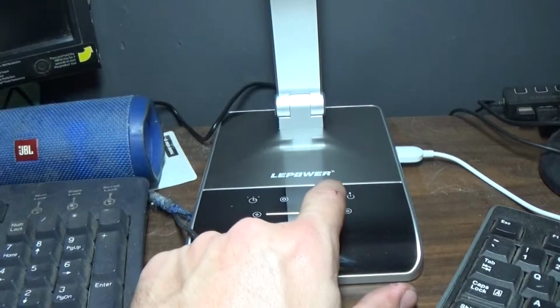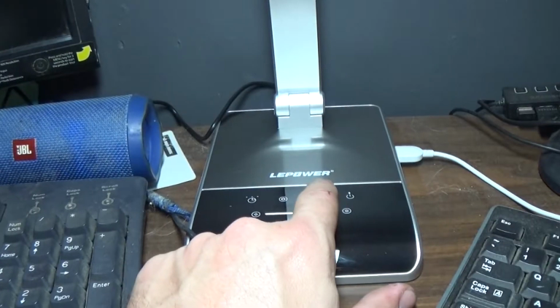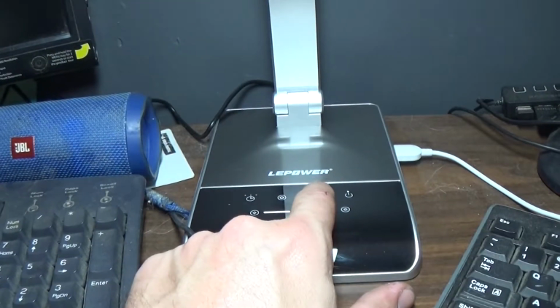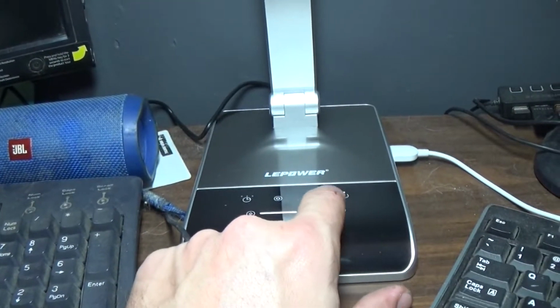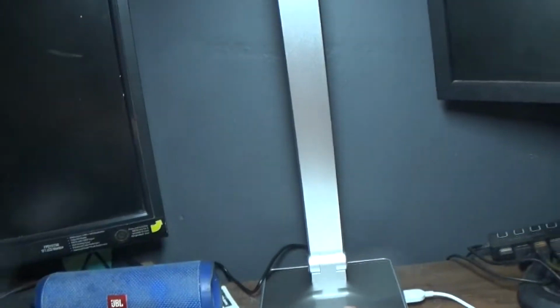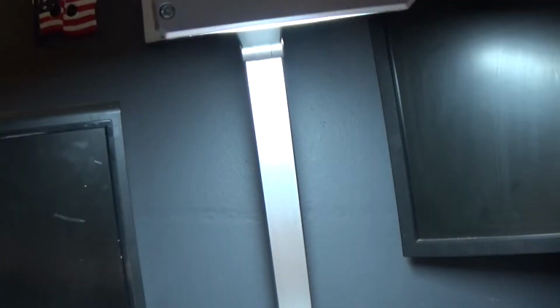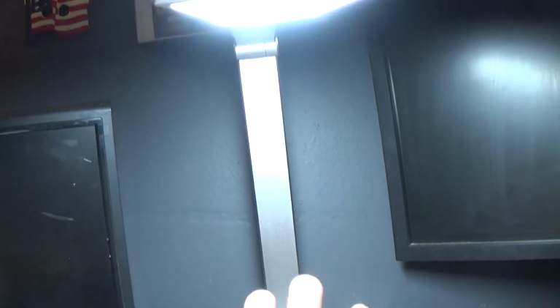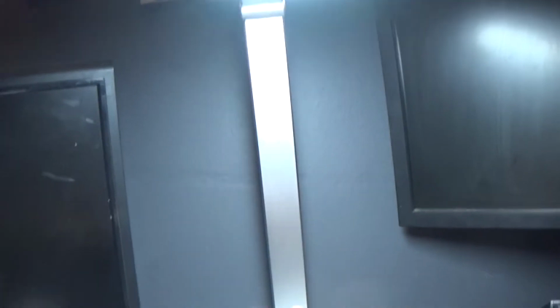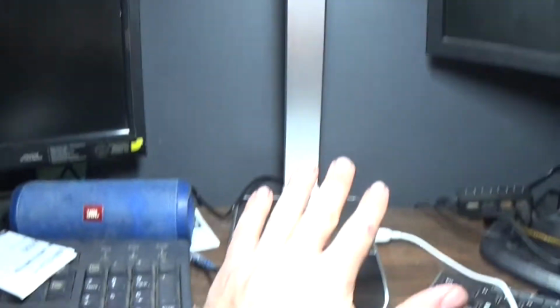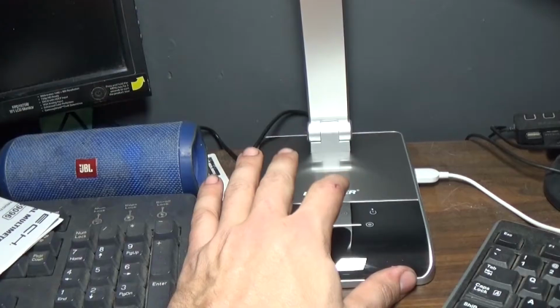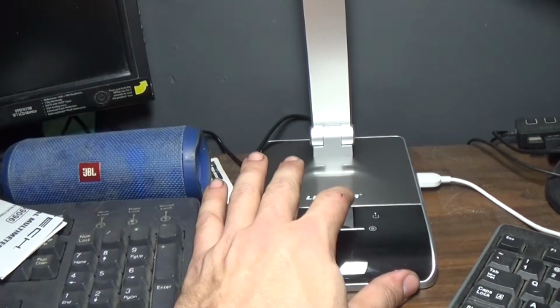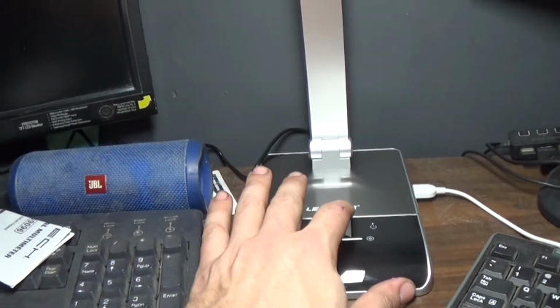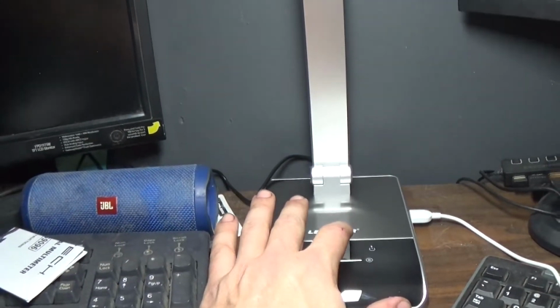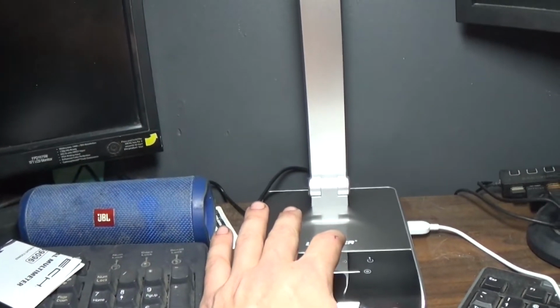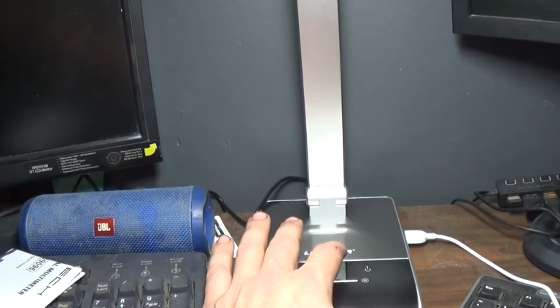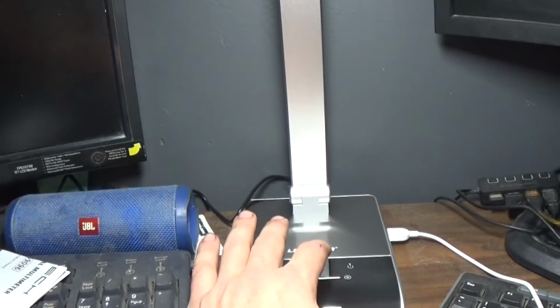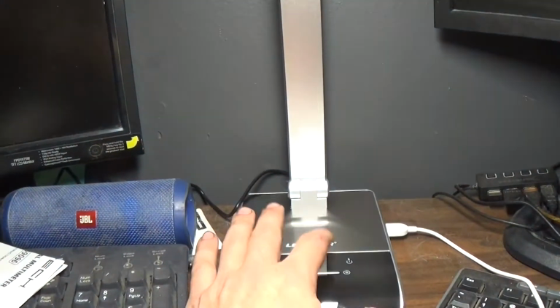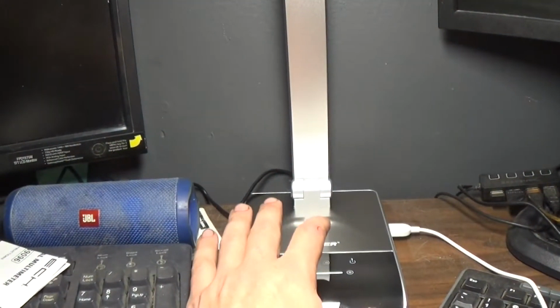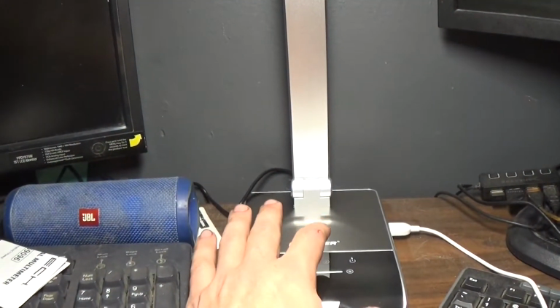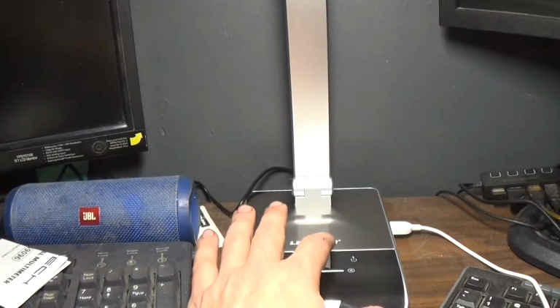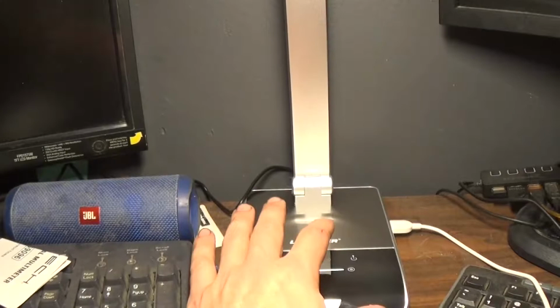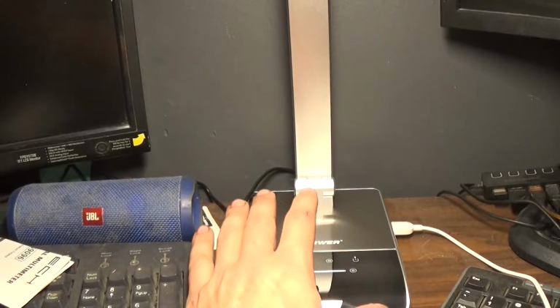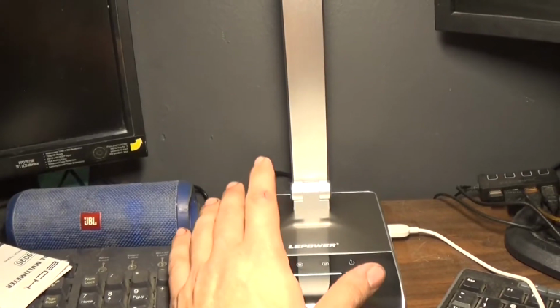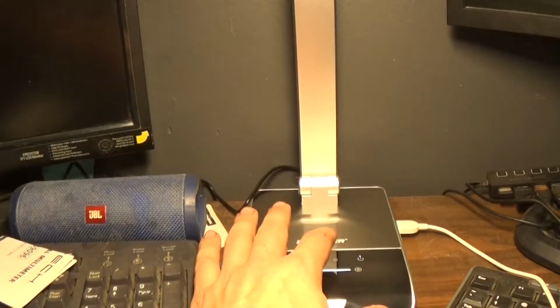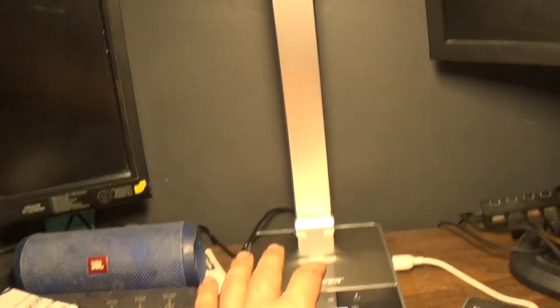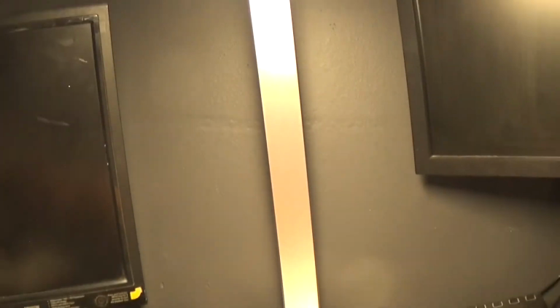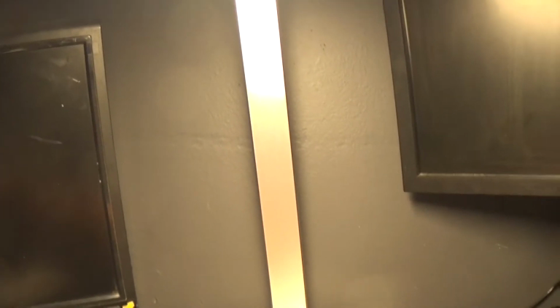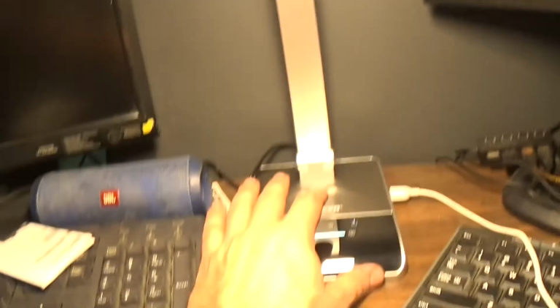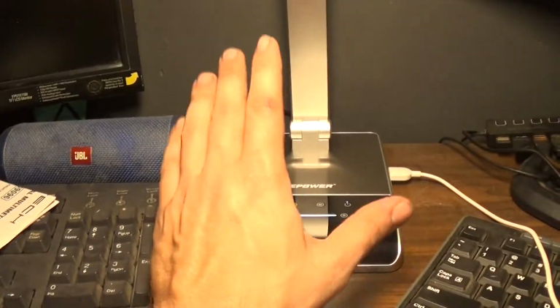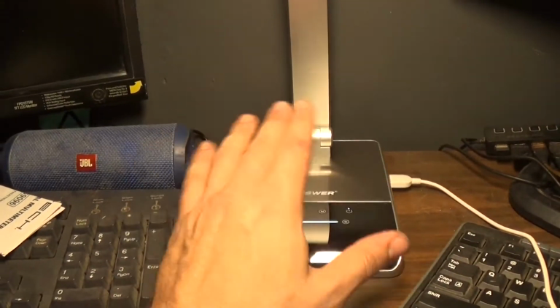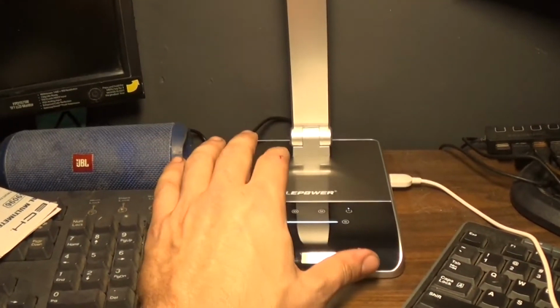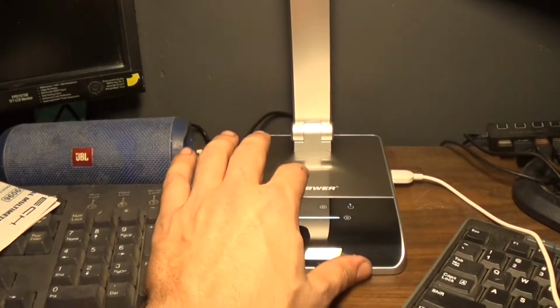It has four modes. This is the default — this is like daylight. Then it adds a little bit of soft white to it, a little bit more soft white, and then your full soft white. So there are four settings on here.